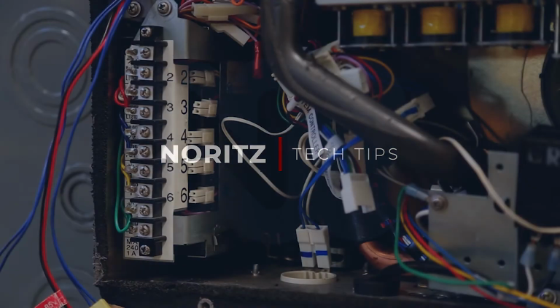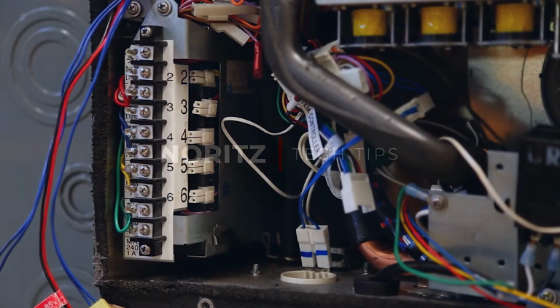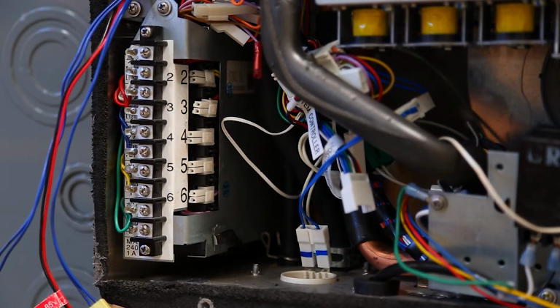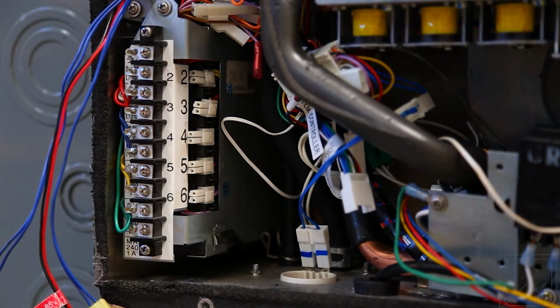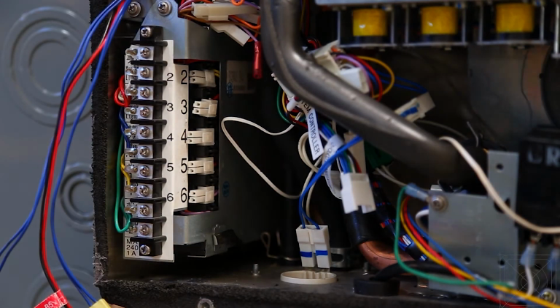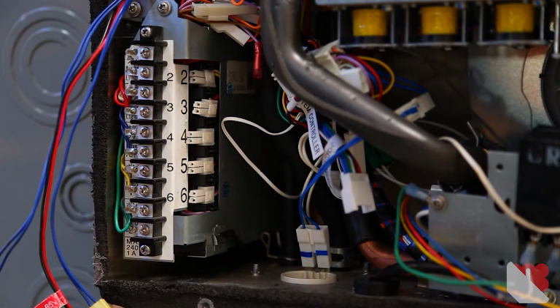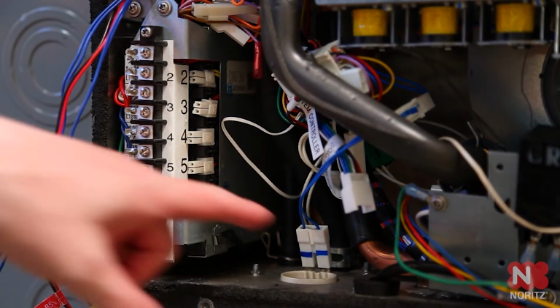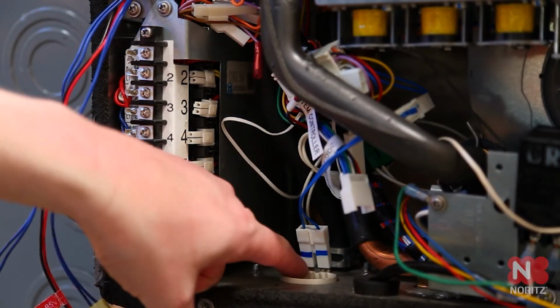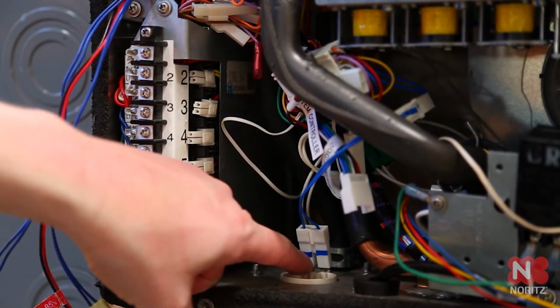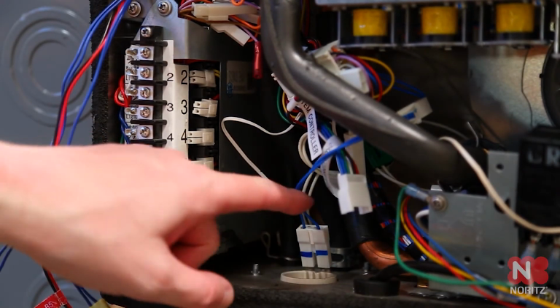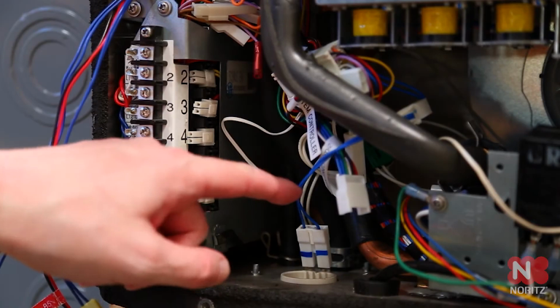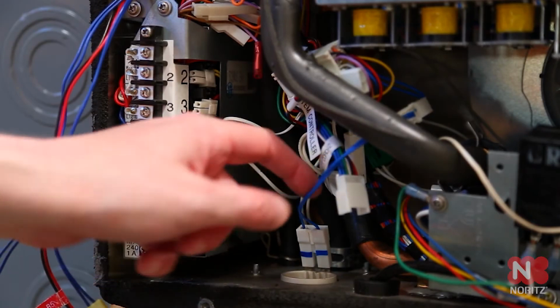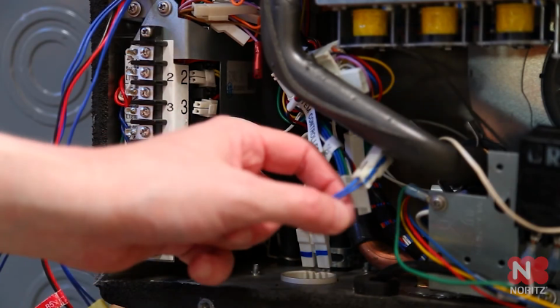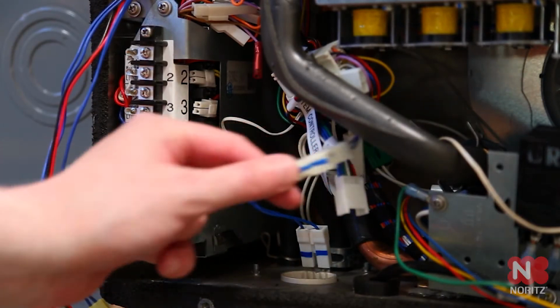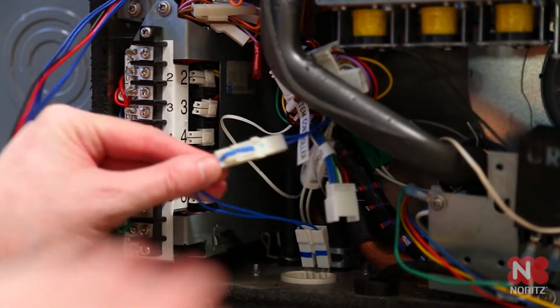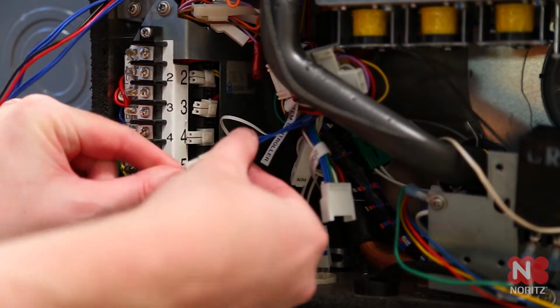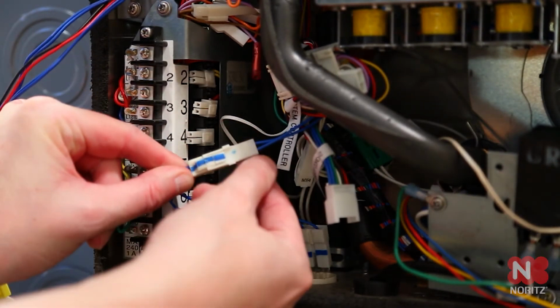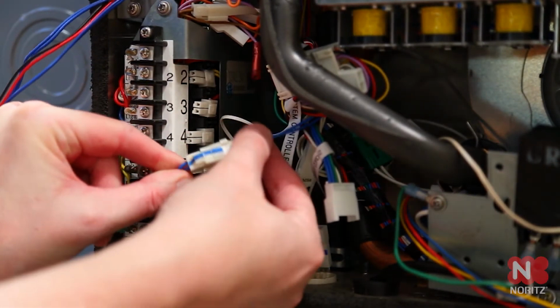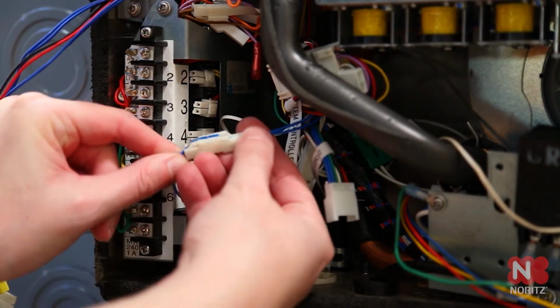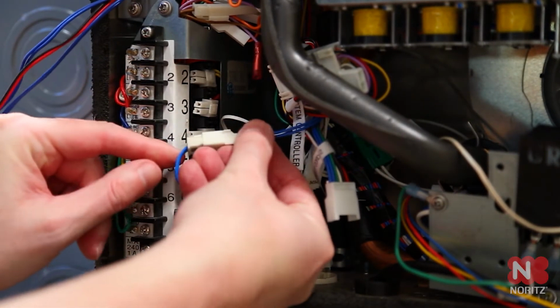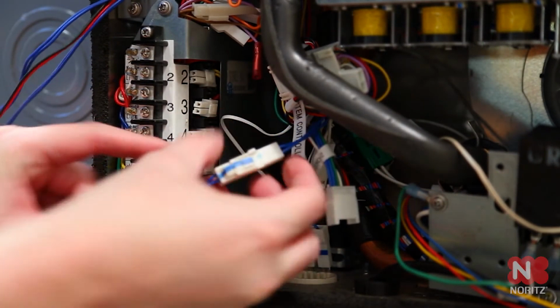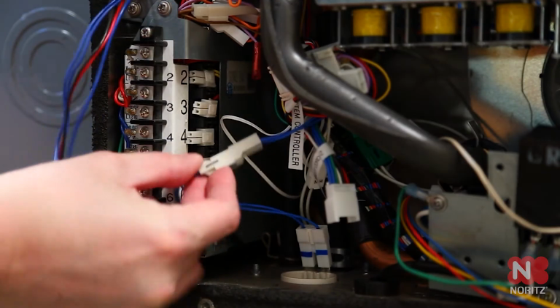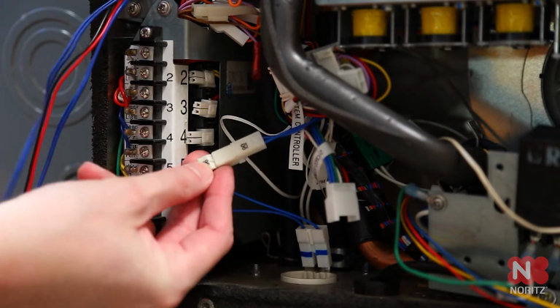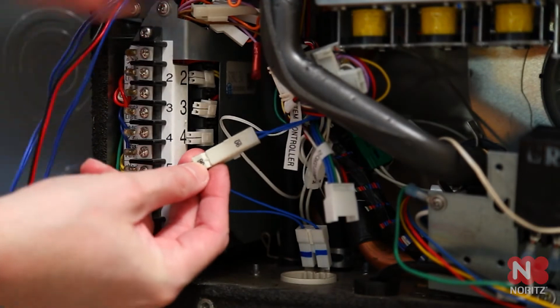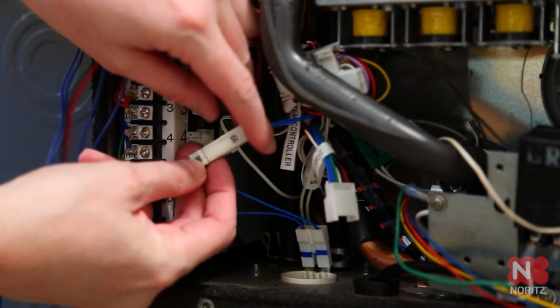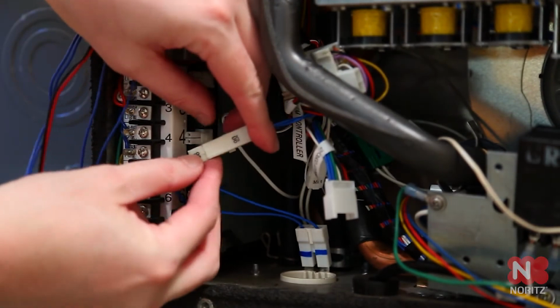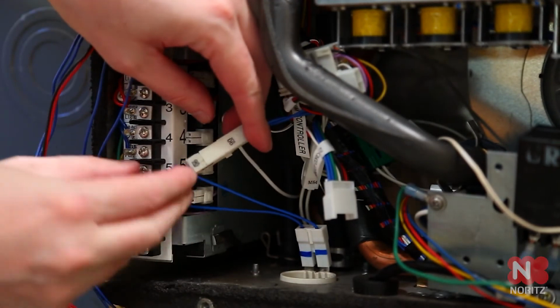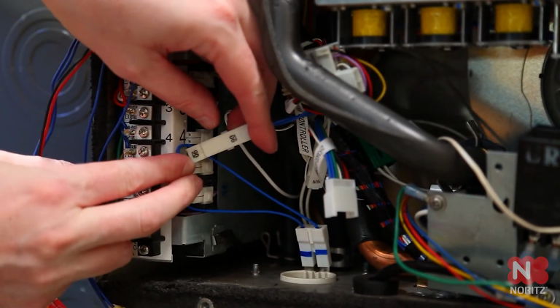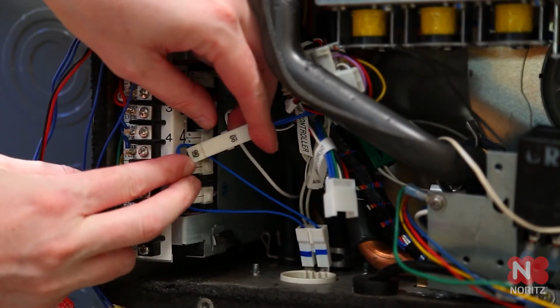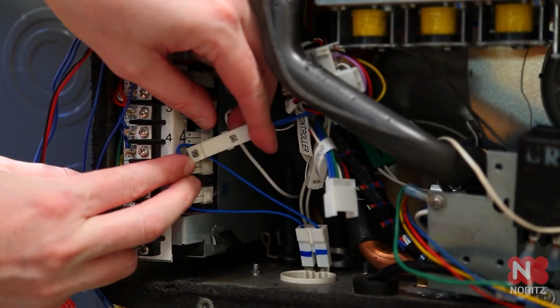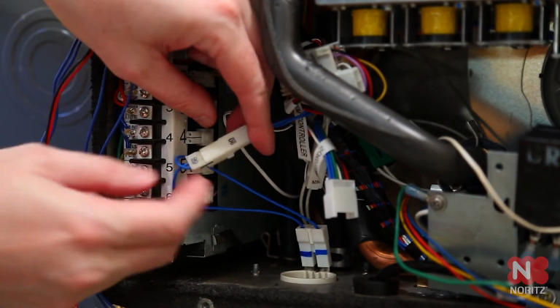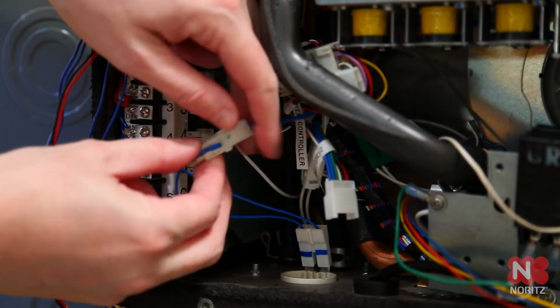Once you have mounted the system controller inside the unit, locate the blue wires connected to the top of the remote control terminal and follow them to the Molex plug. They will be labeled 90. Disconnect the plug.